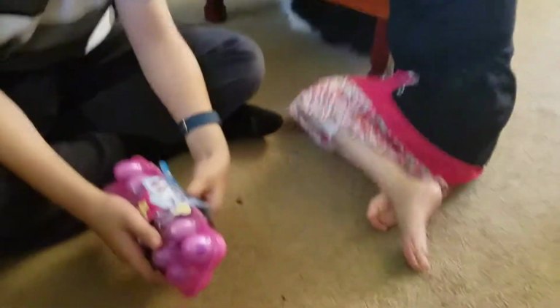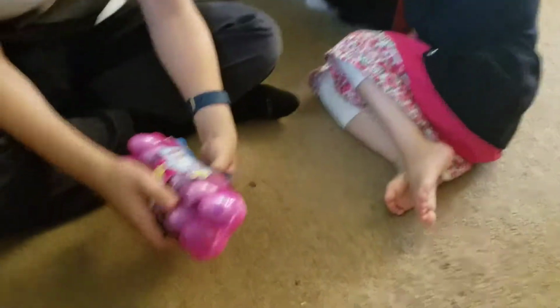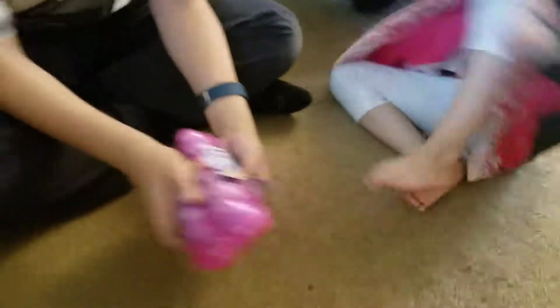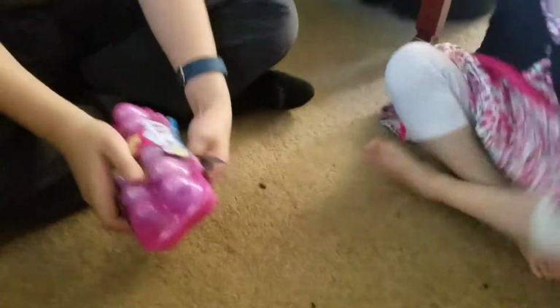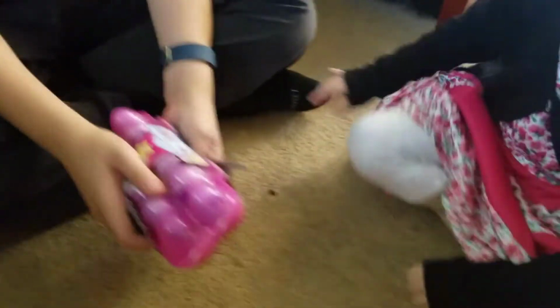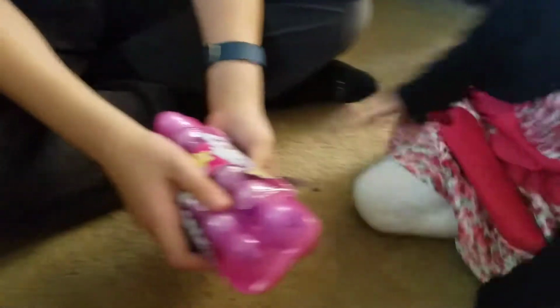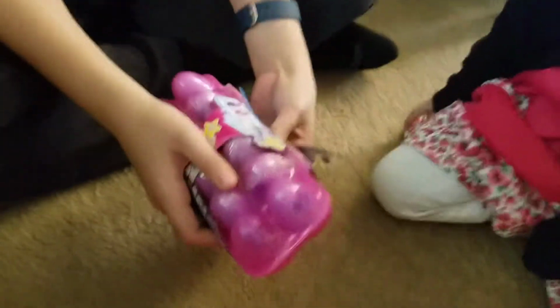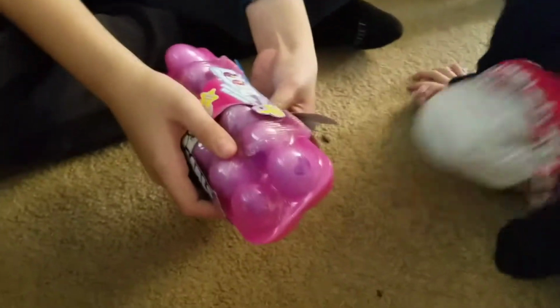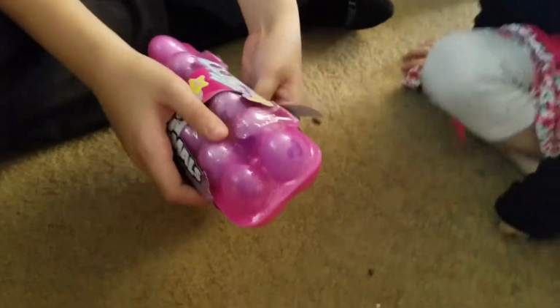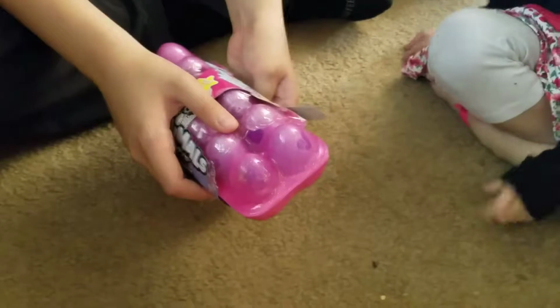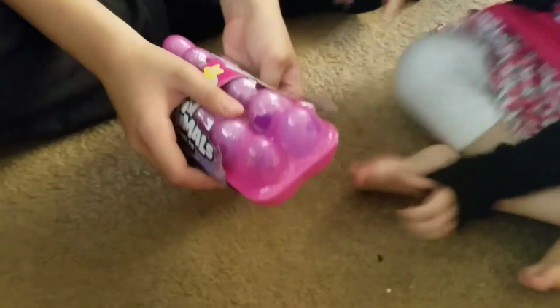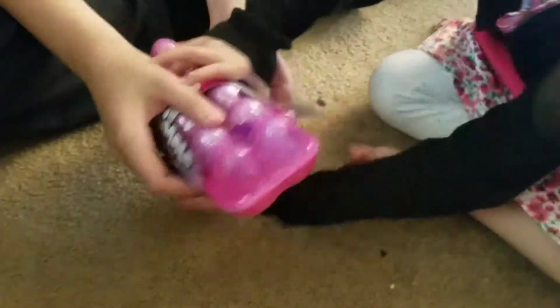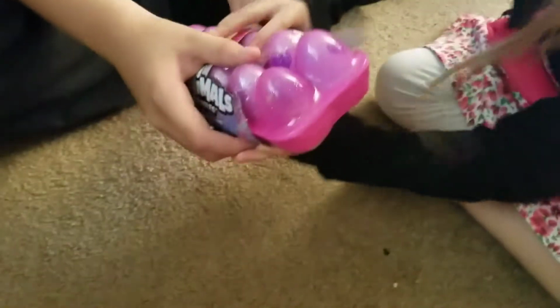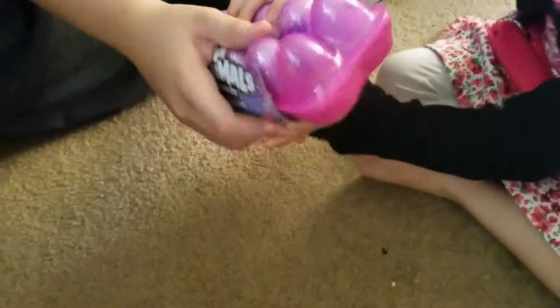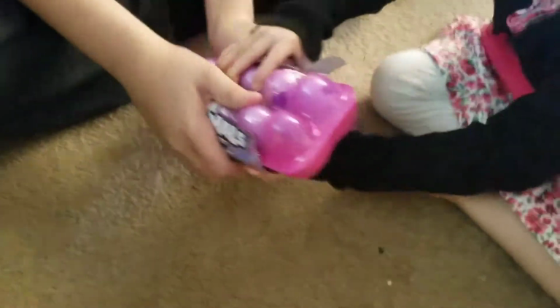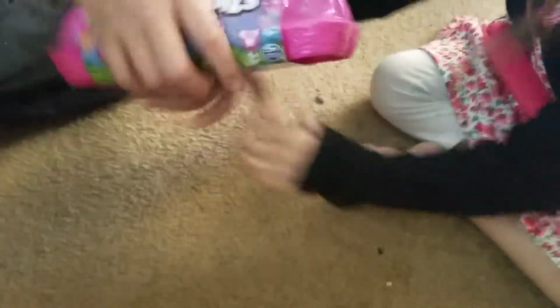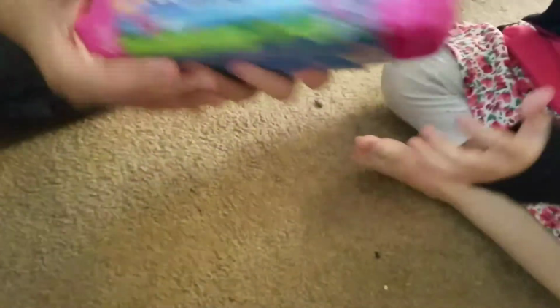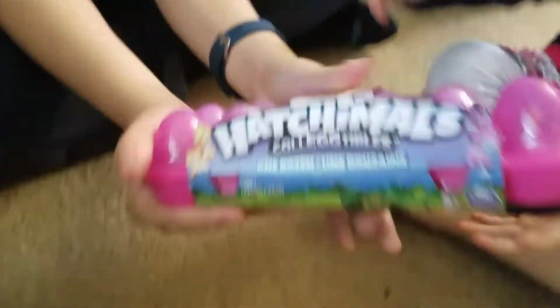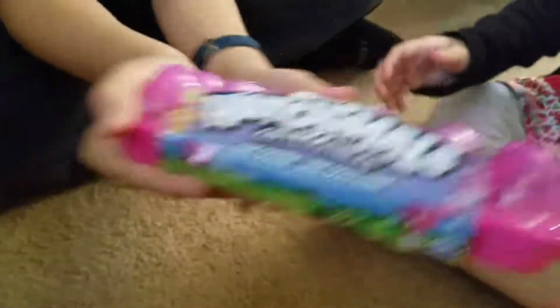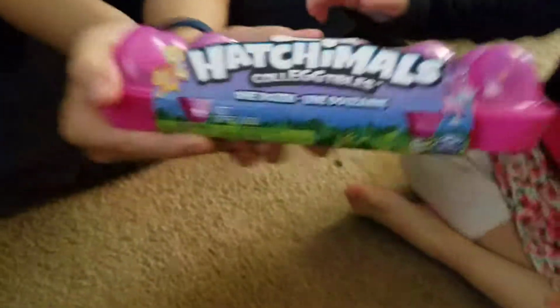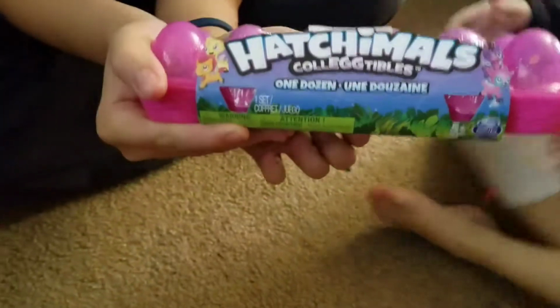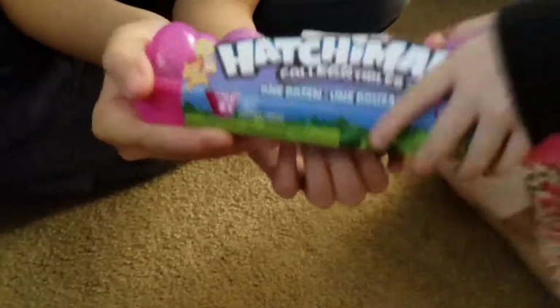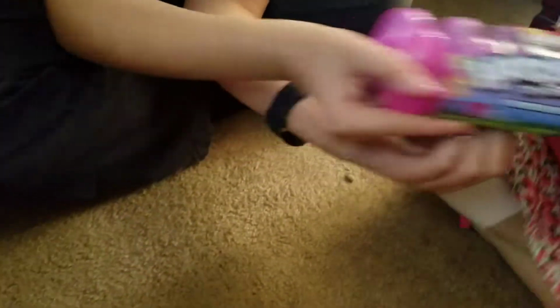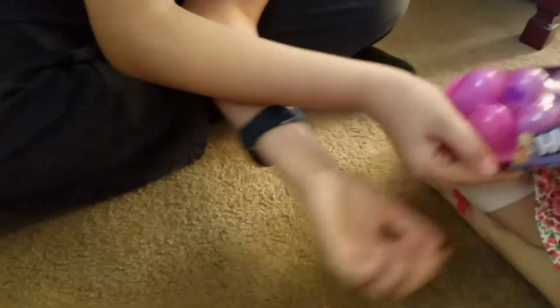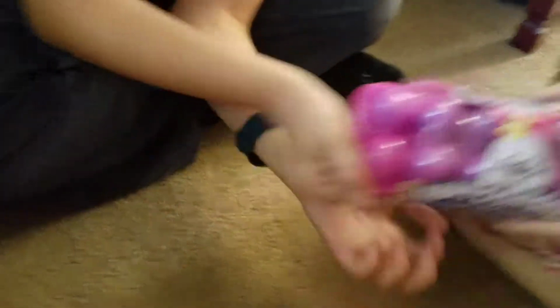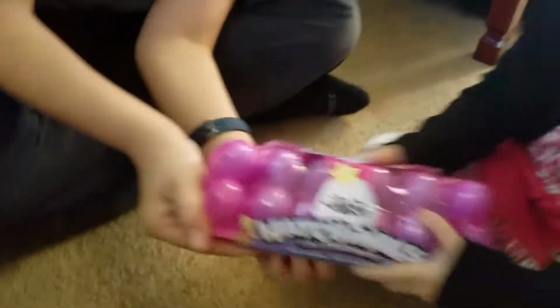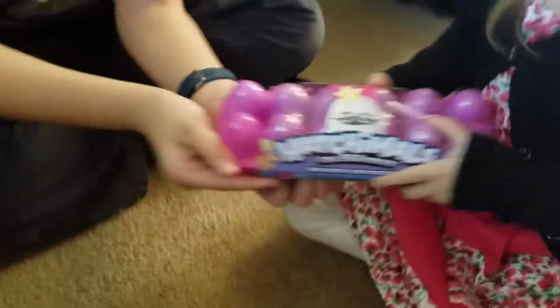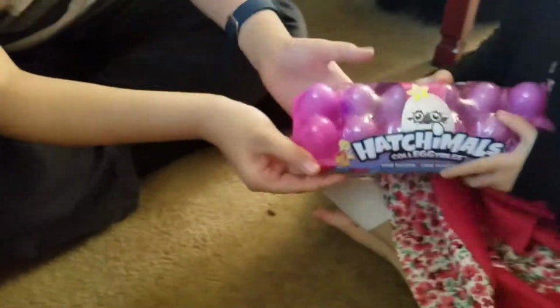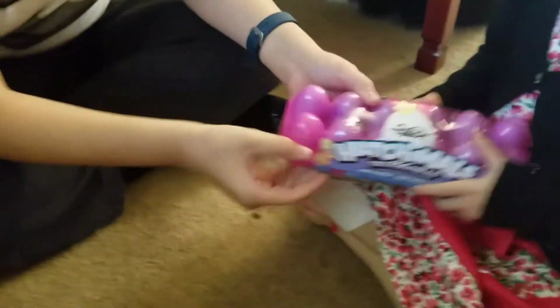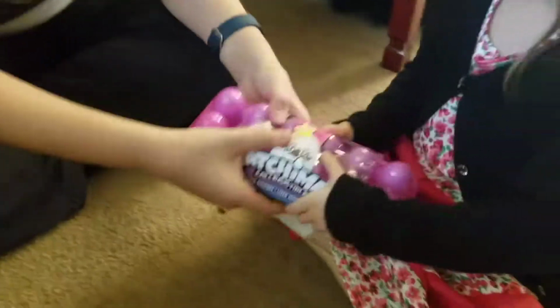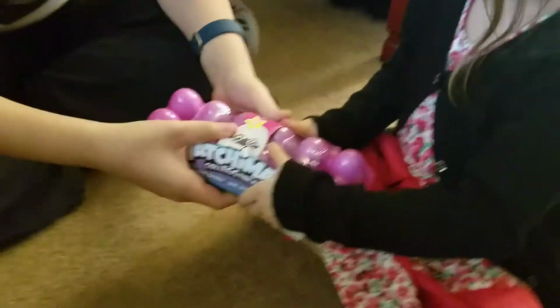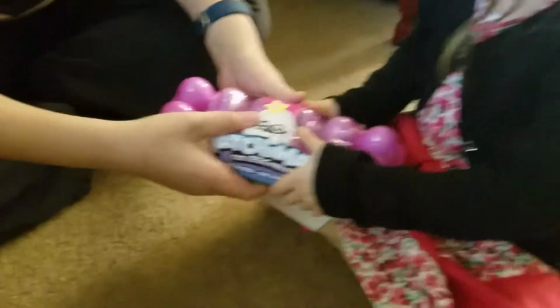Hi everyone! Oh my goodness, we got Hatchimals! Let's open it together.